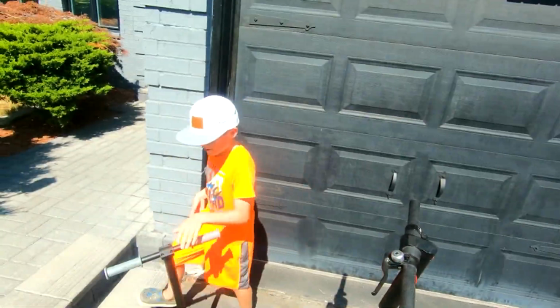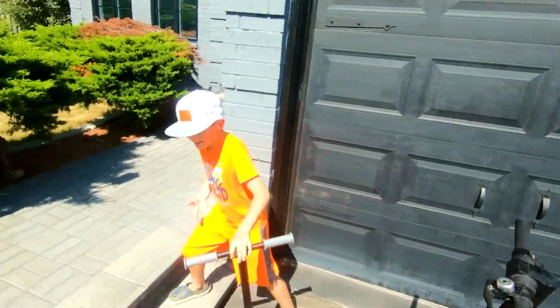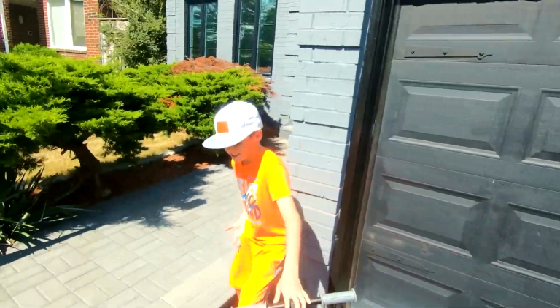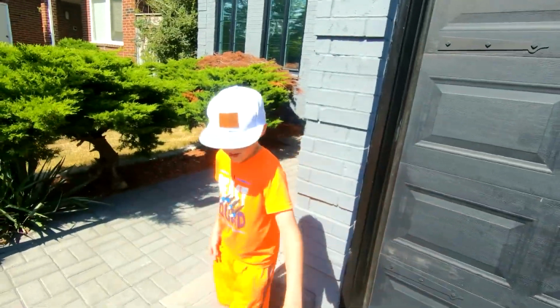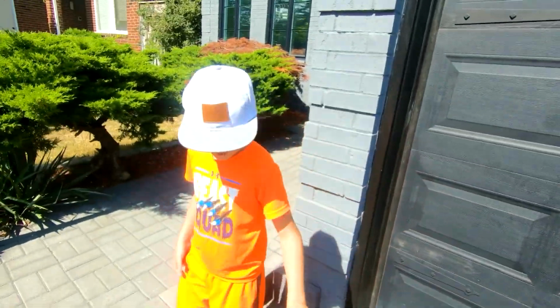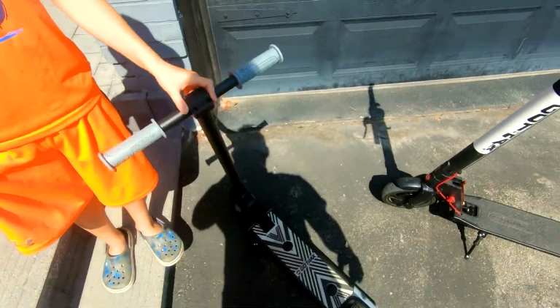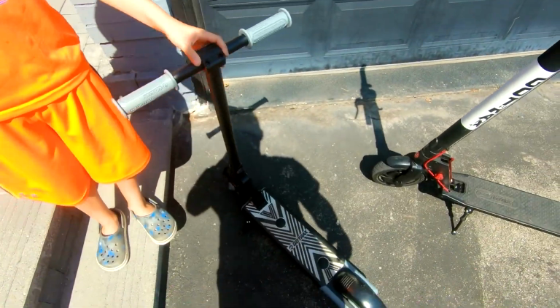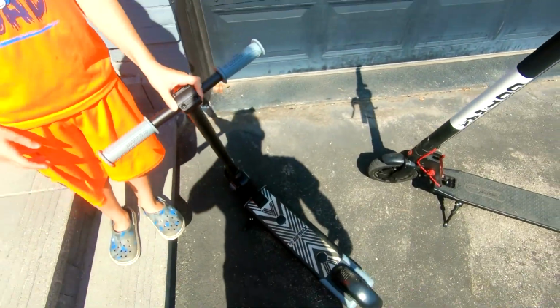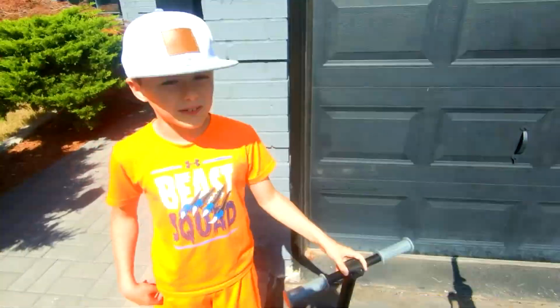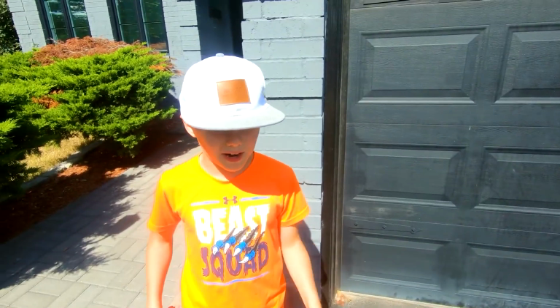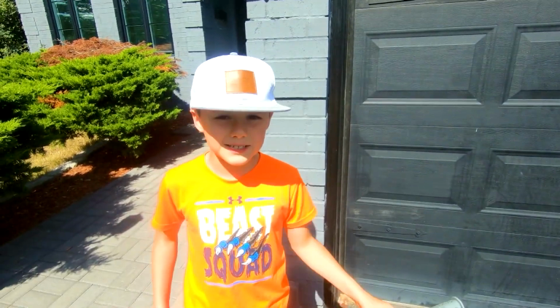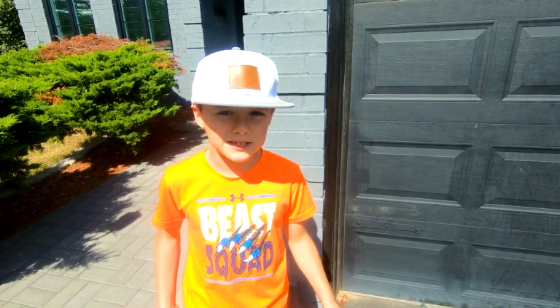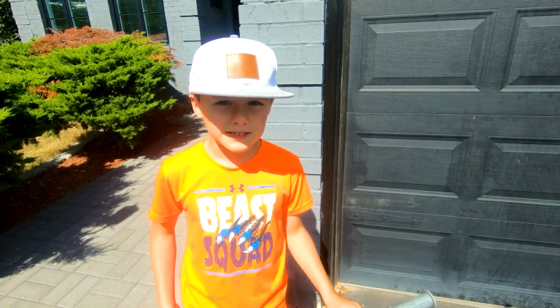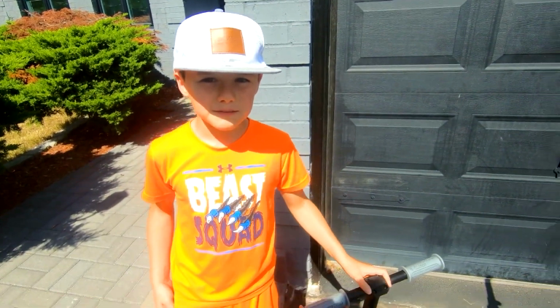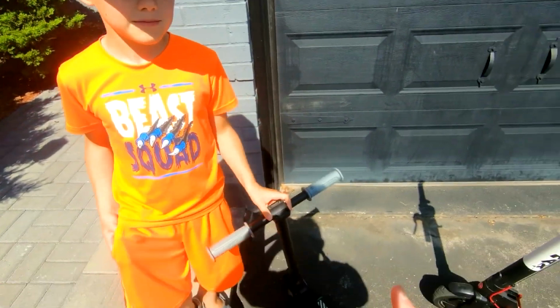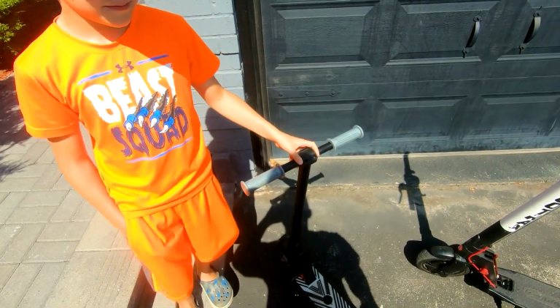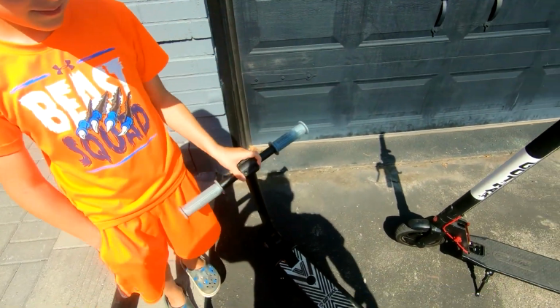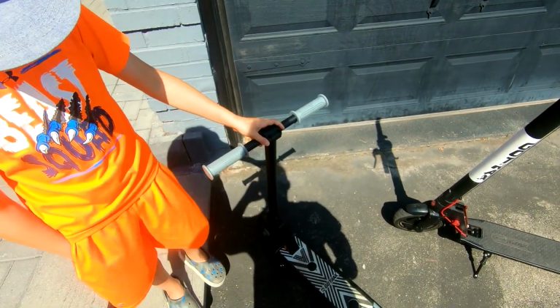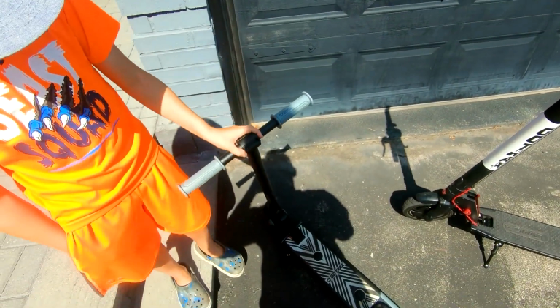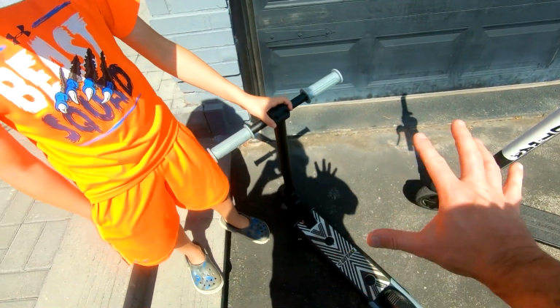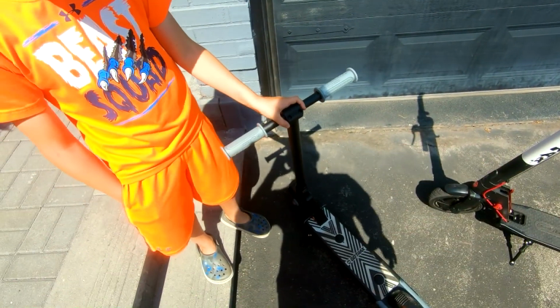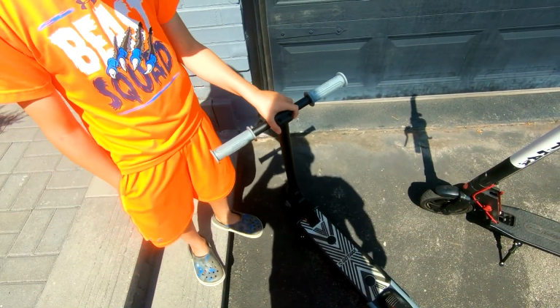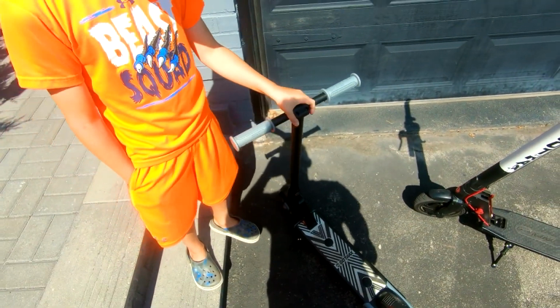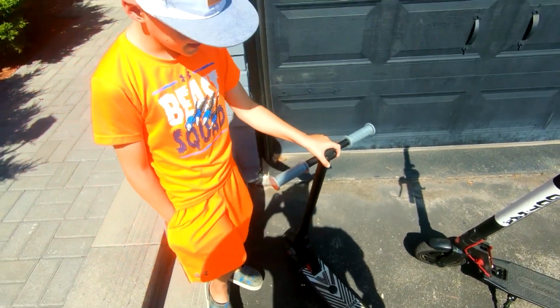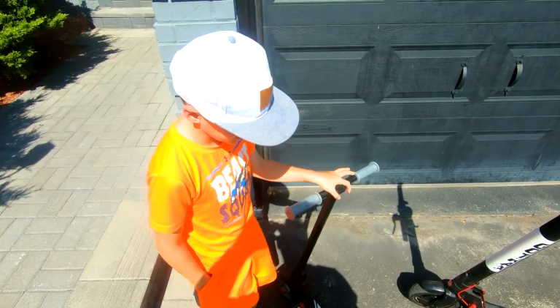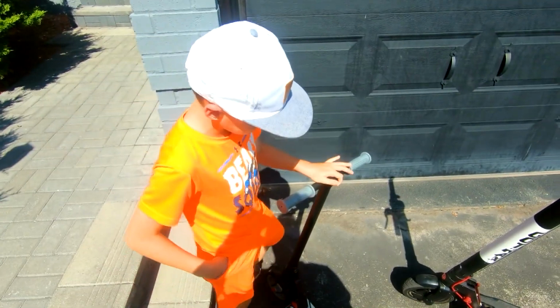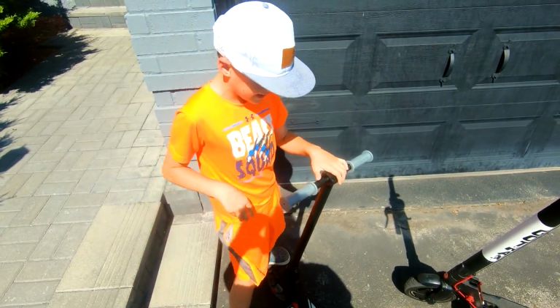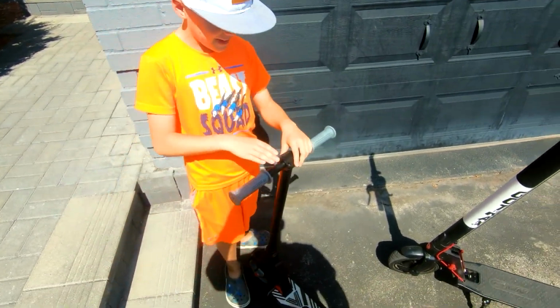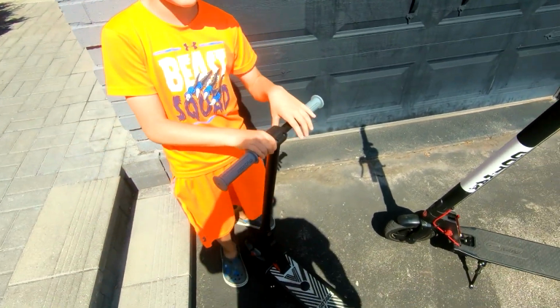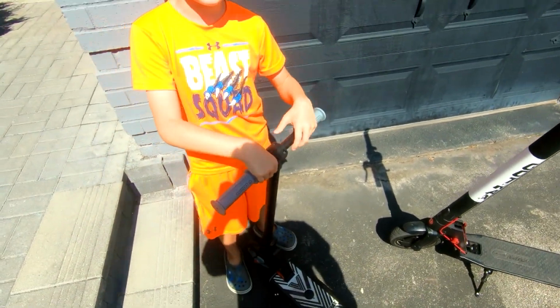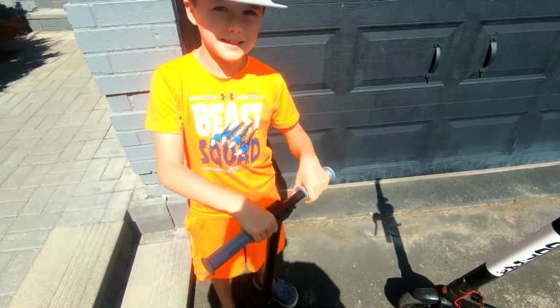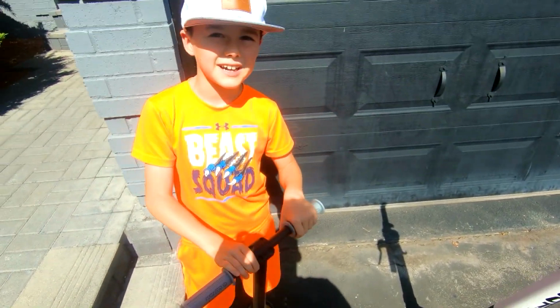I really like this scooter. I'm going to say it's pretty good for going to parks. What do you not like about it, or if you could change anything? If I could change something, I would make it so that you have a speed dial.